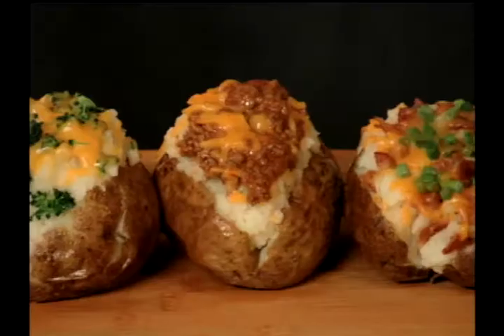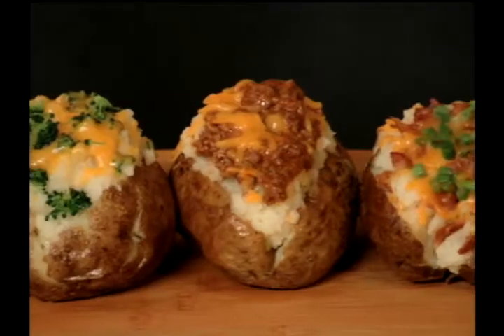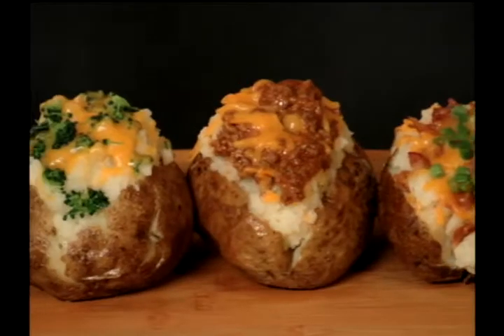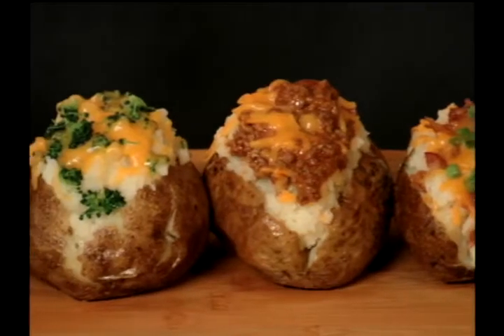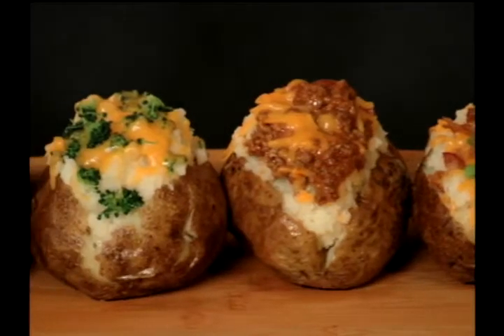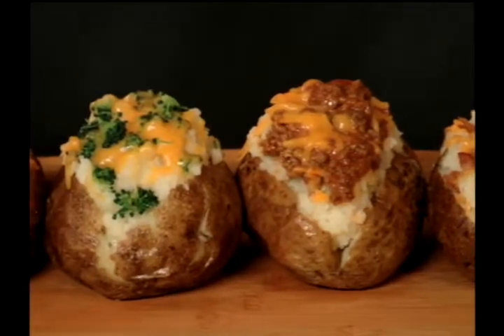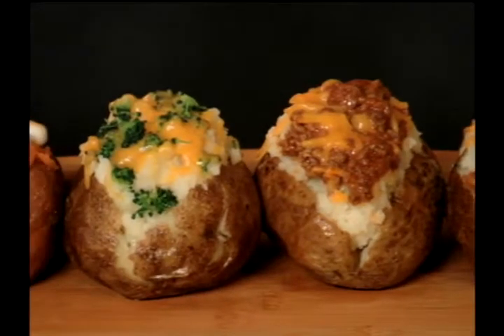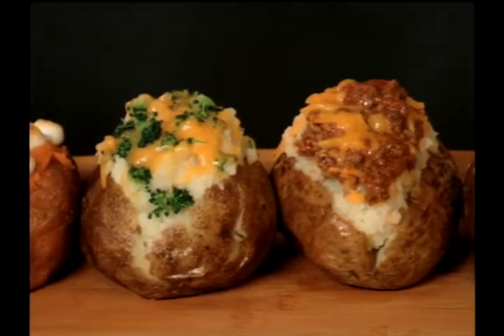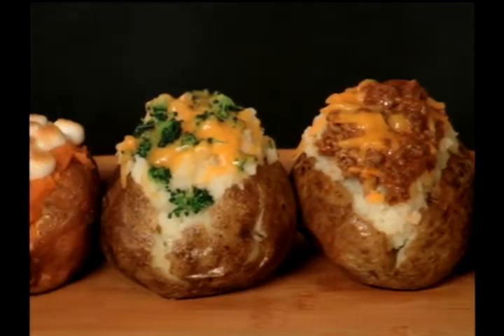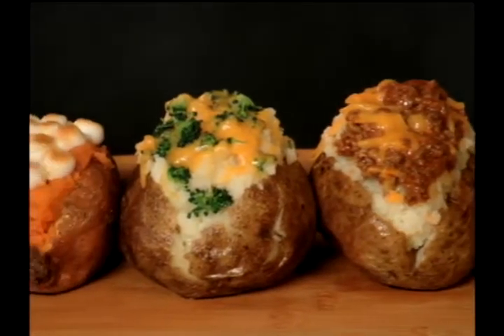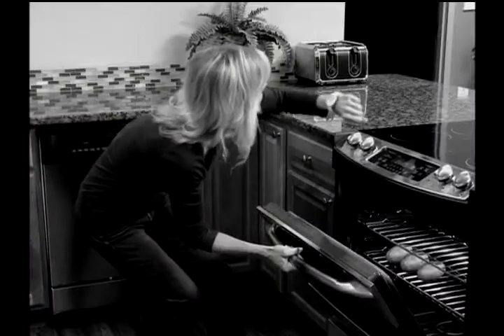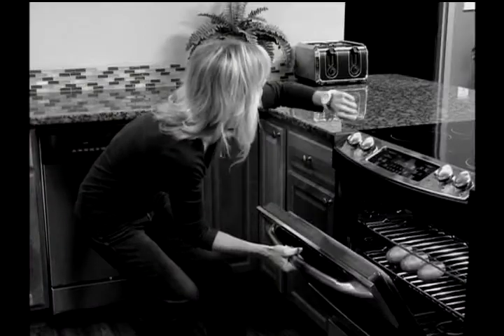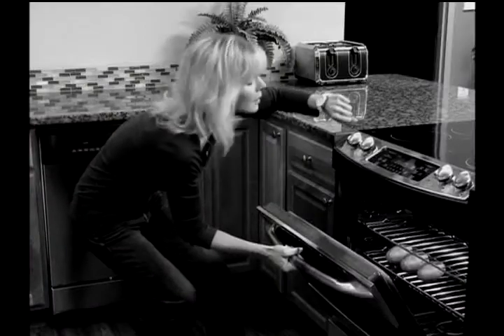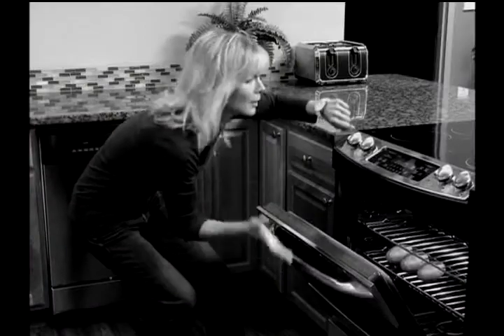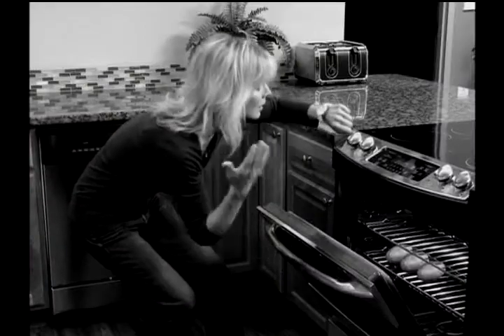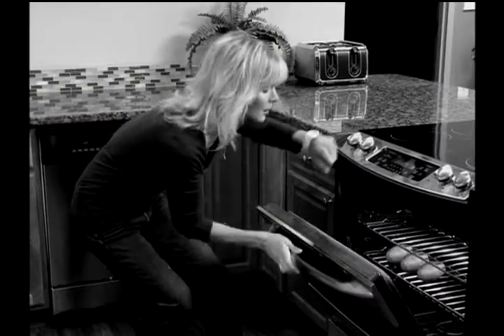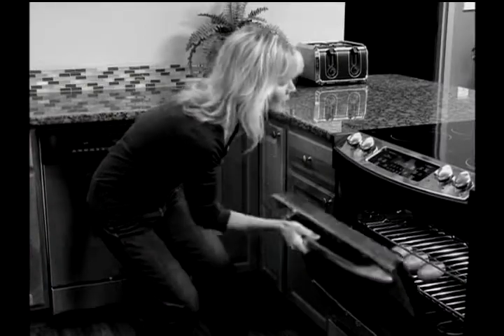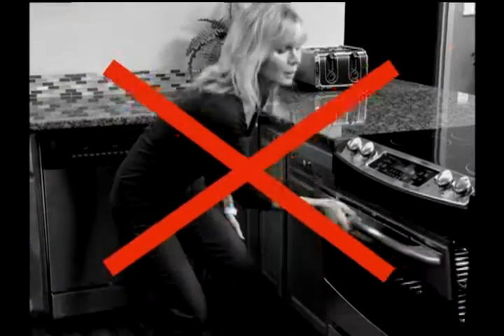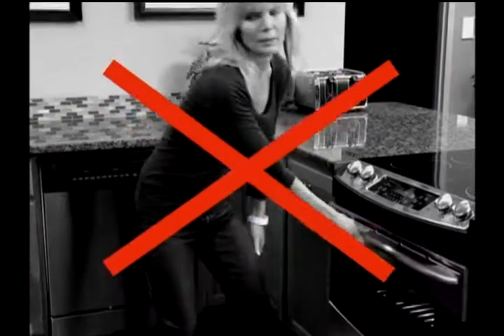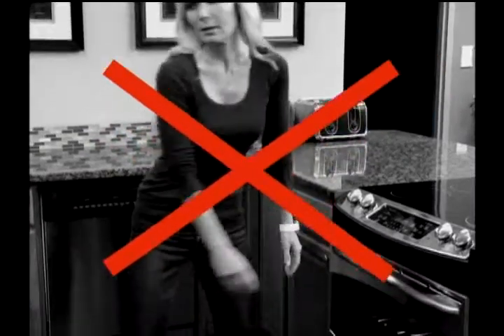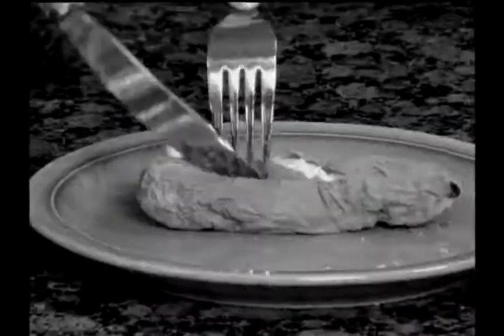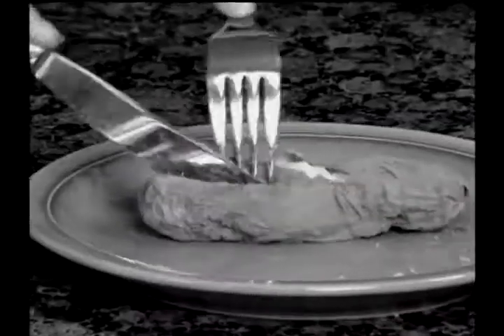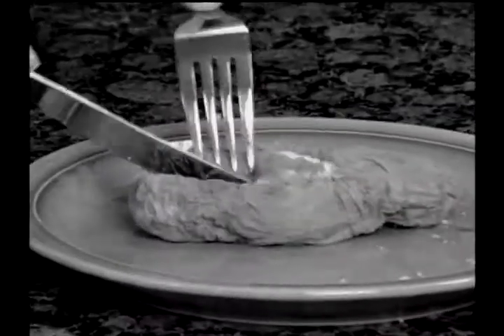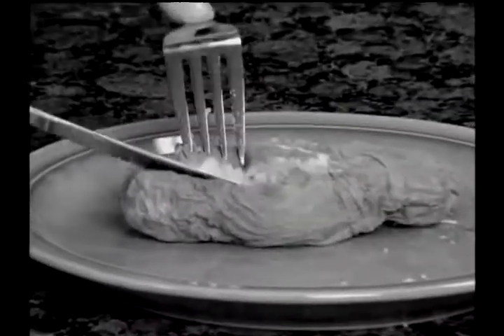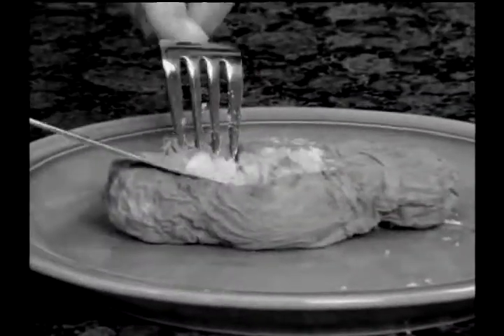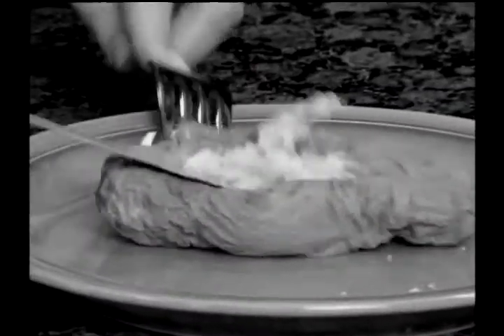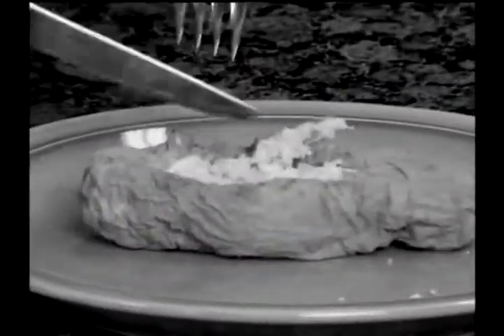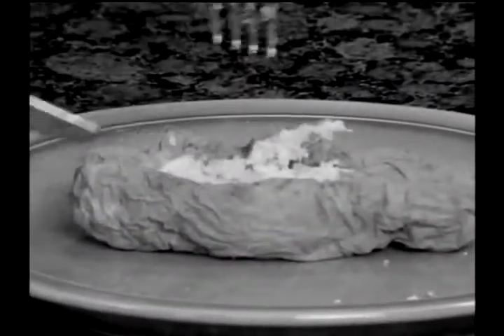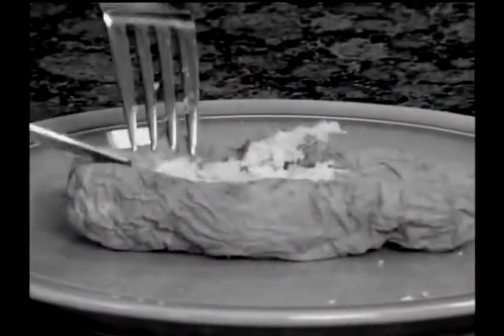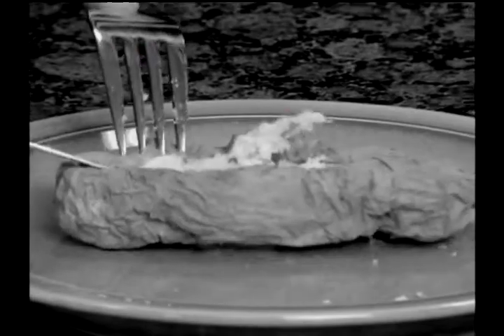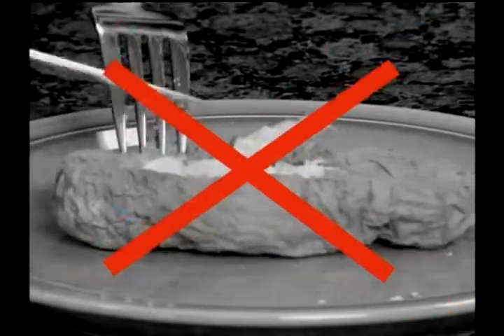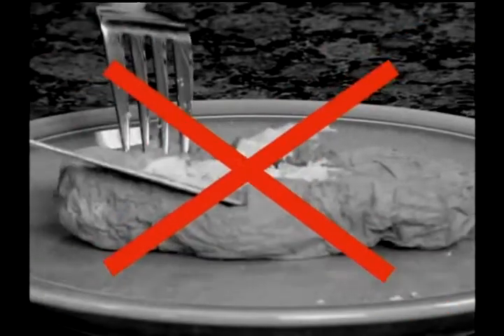Everyone loves a delicious baked potato, but cooking them in the oven takes 45 minutes. And when you cook them in the microwave, they come out mushy and dry.